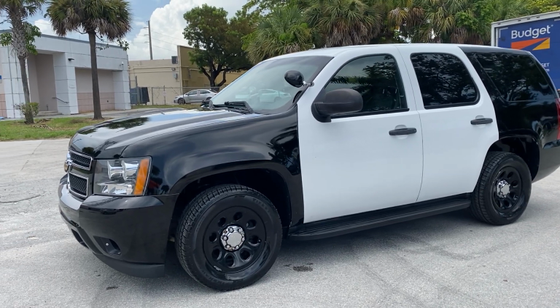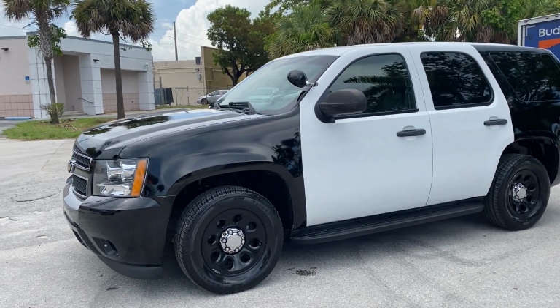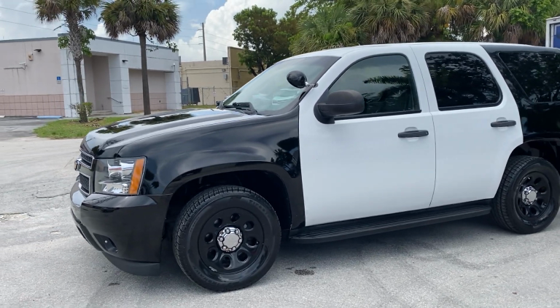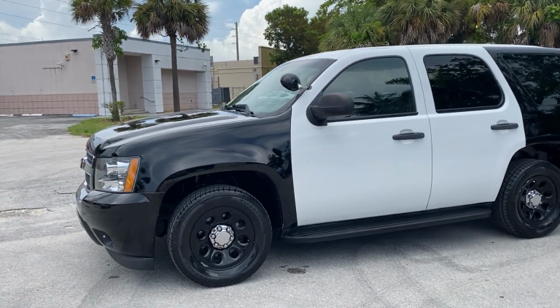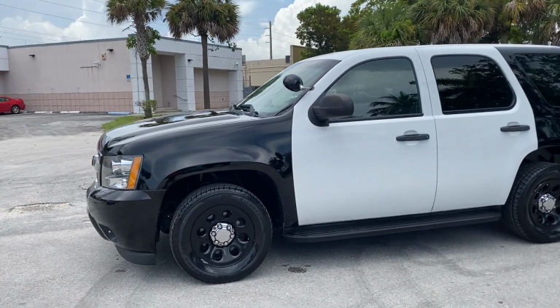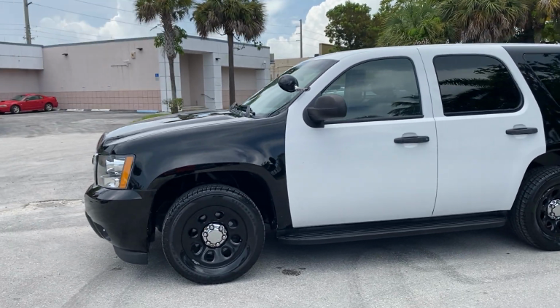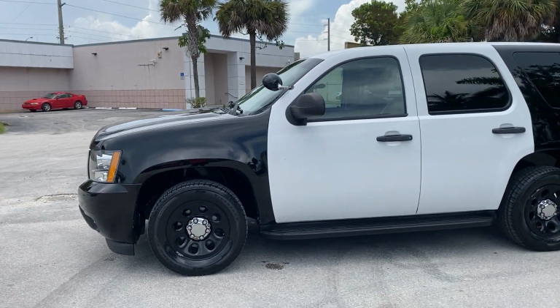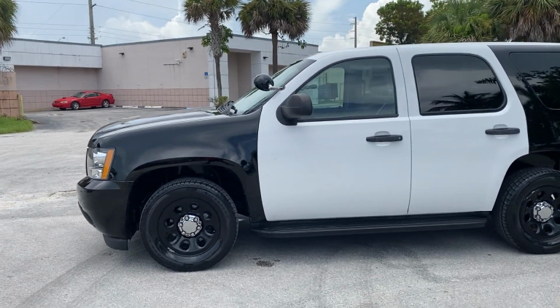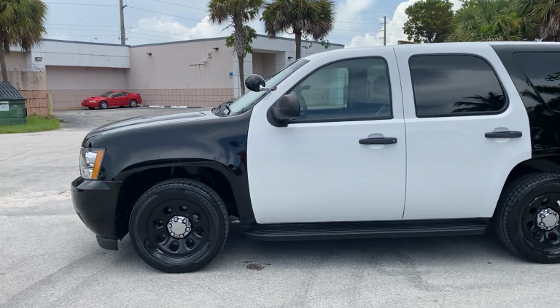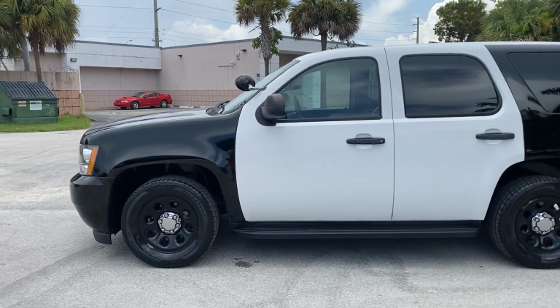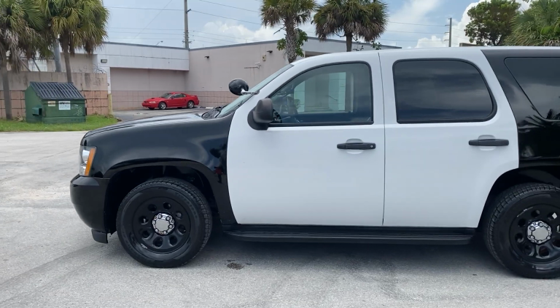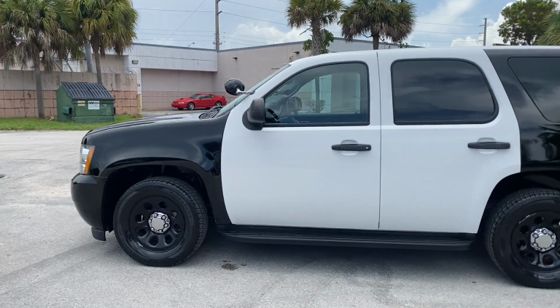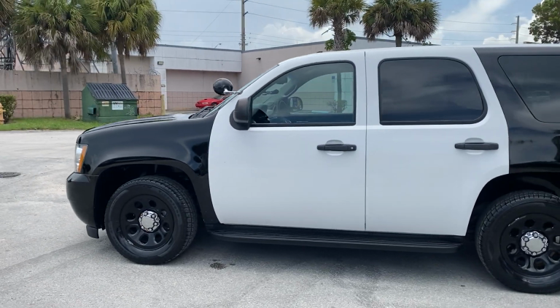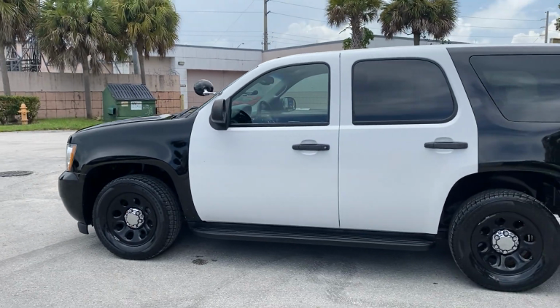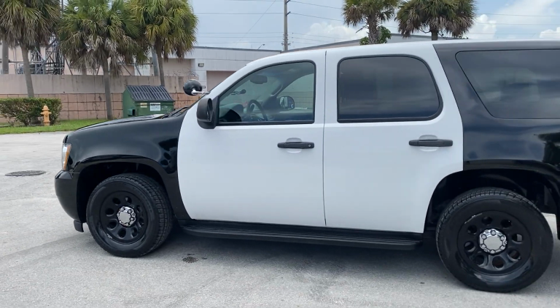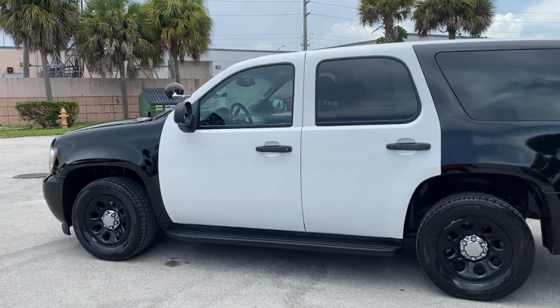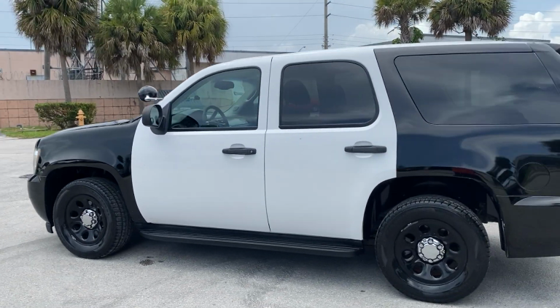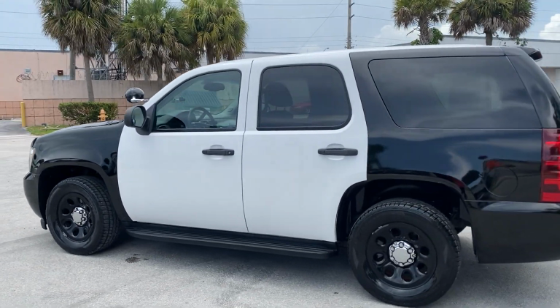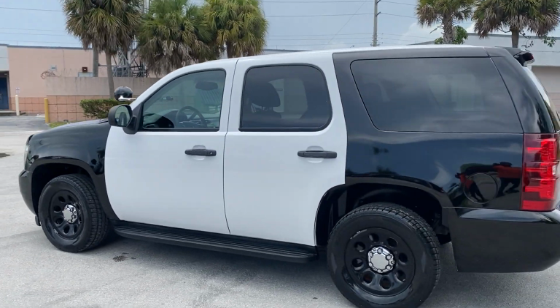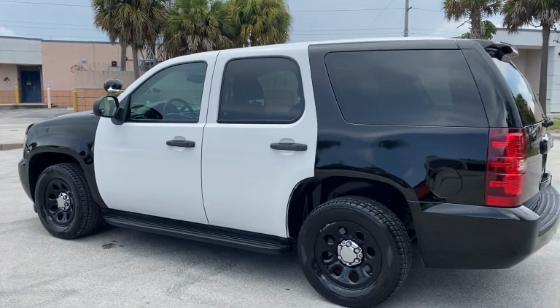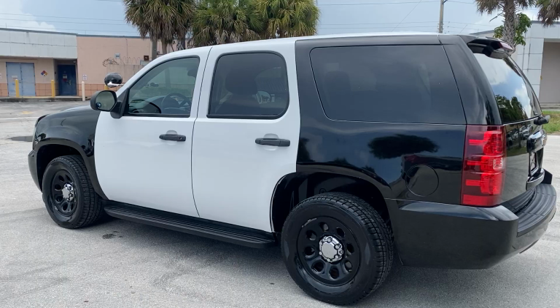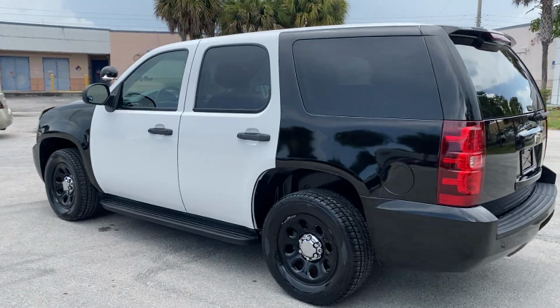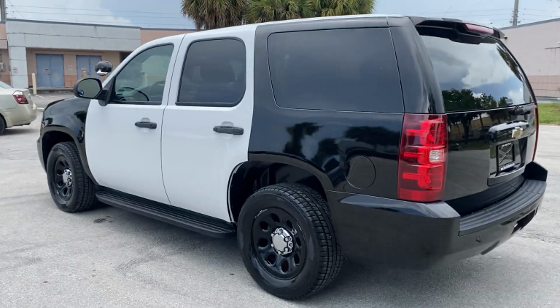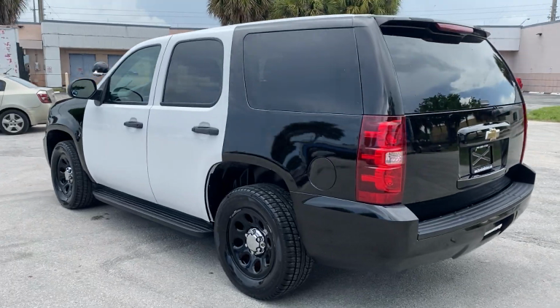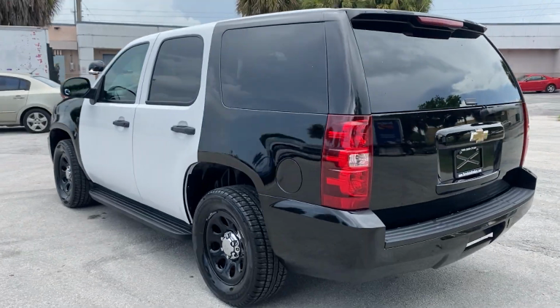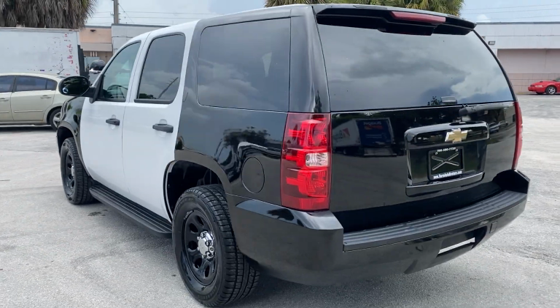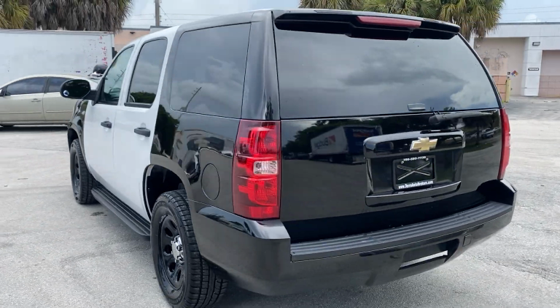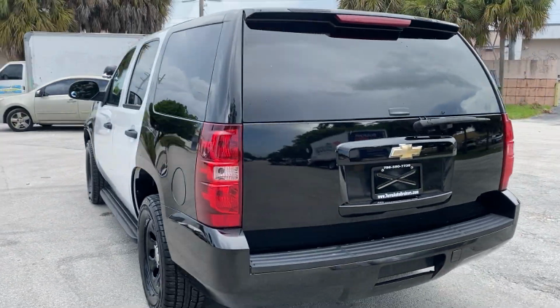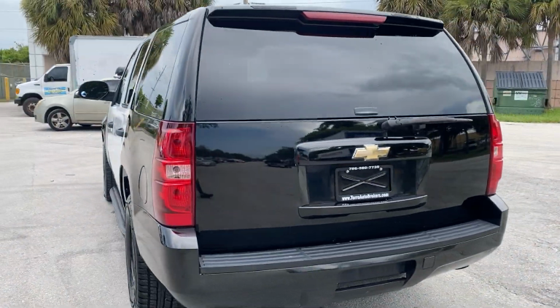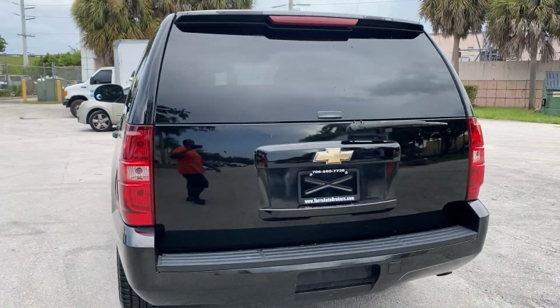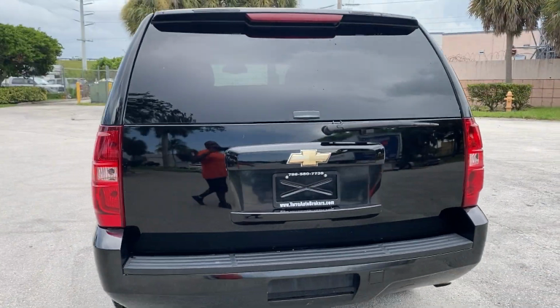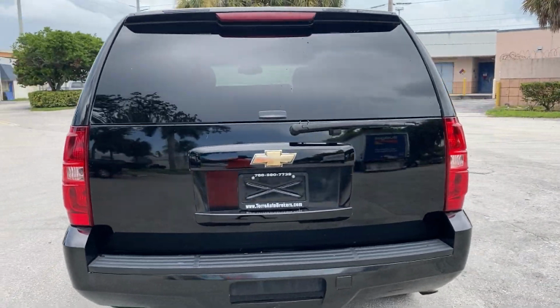Nice and cool, shady day. This is LJ from Tour Auto Brokers bringing you a circular walk around and virtual condition report of this 2008 Chevrolet Tahoe Police PPV Interceptor with 121,000 miles.